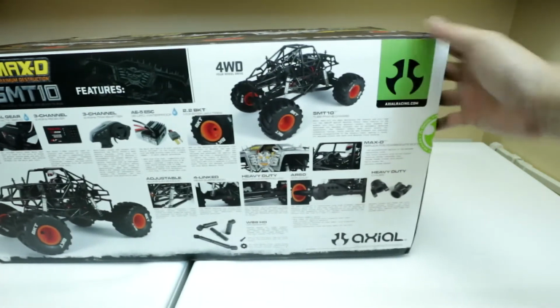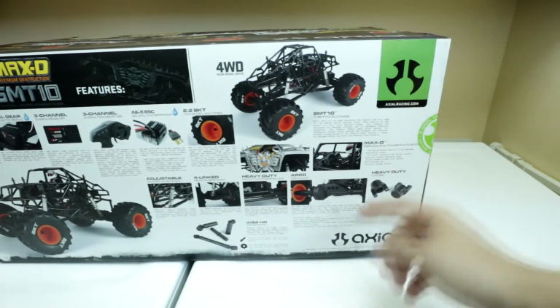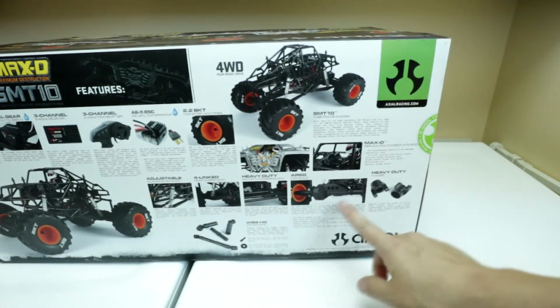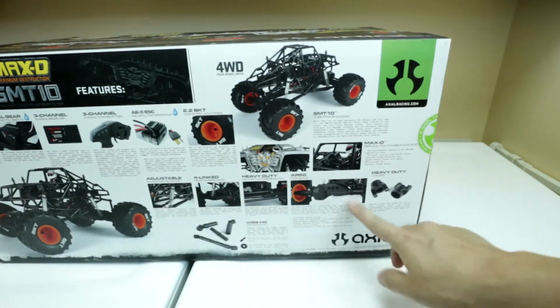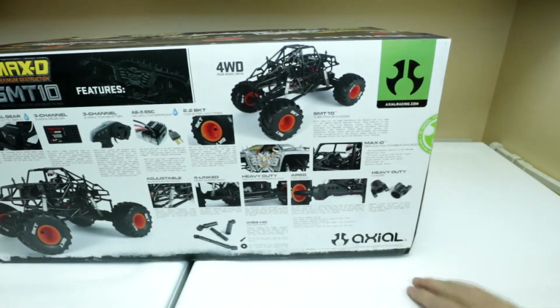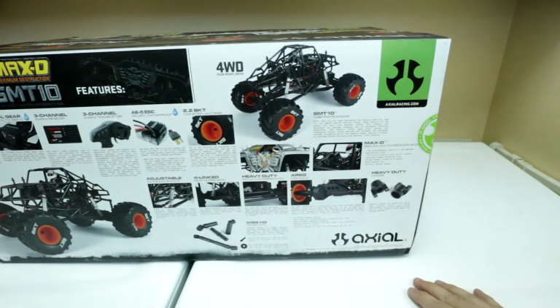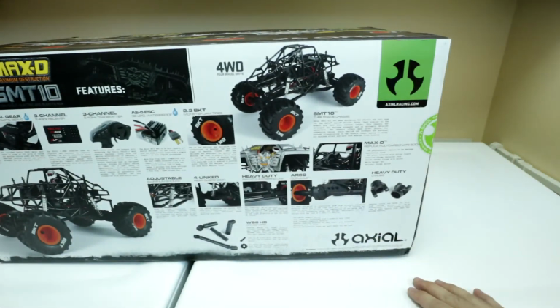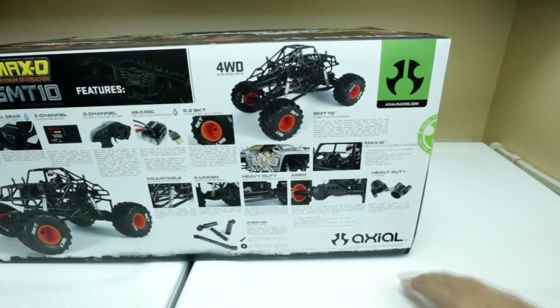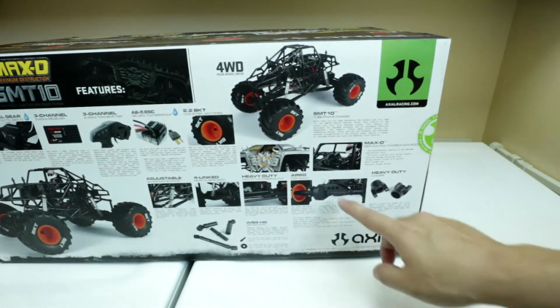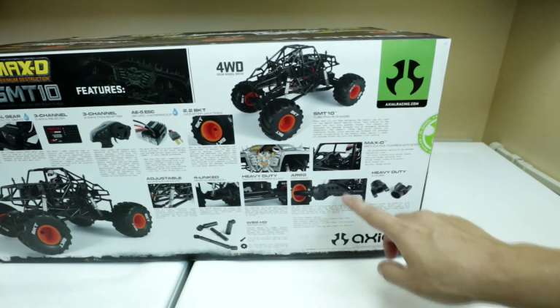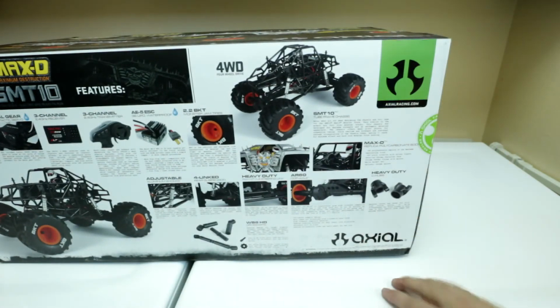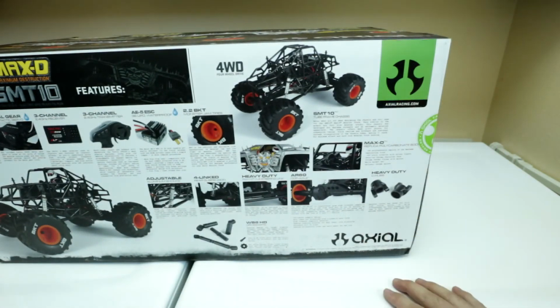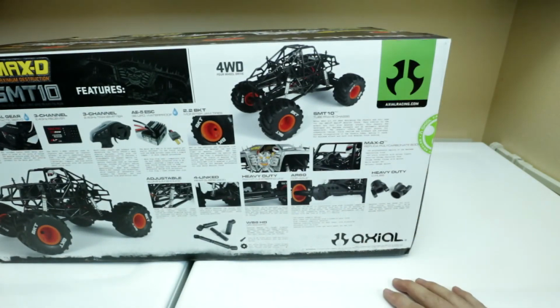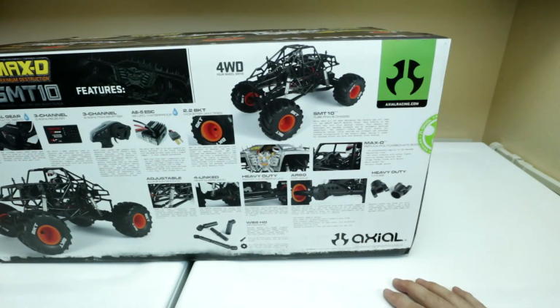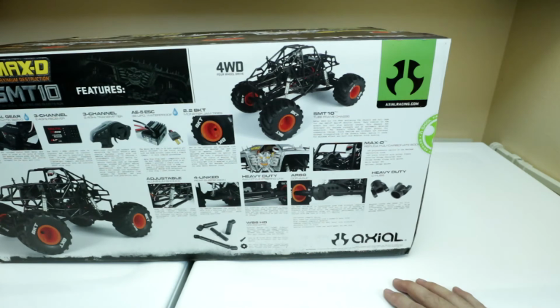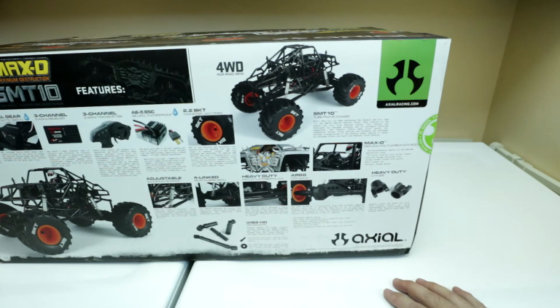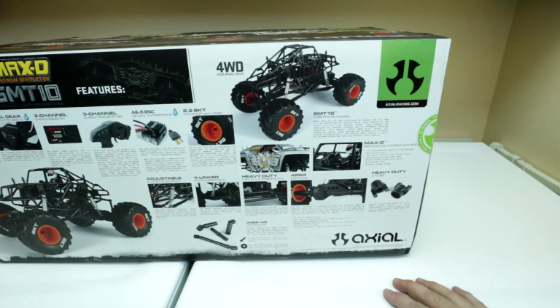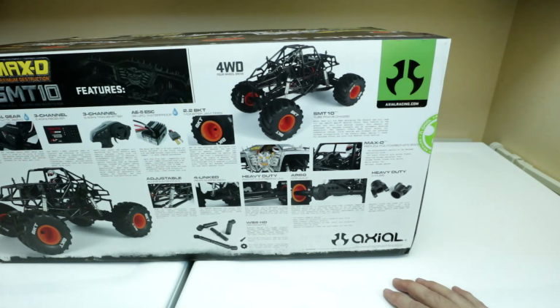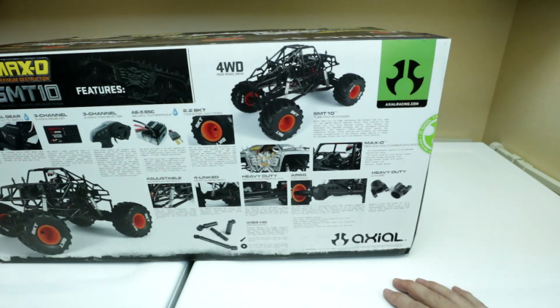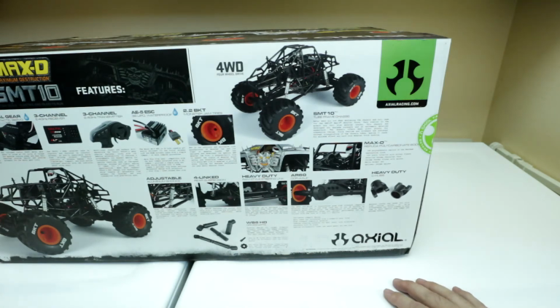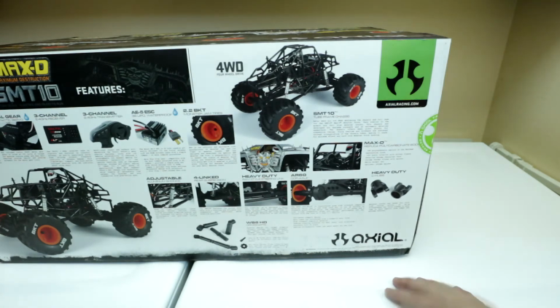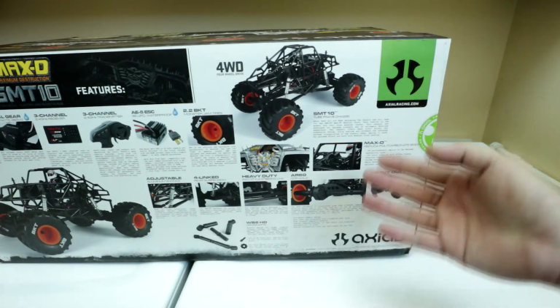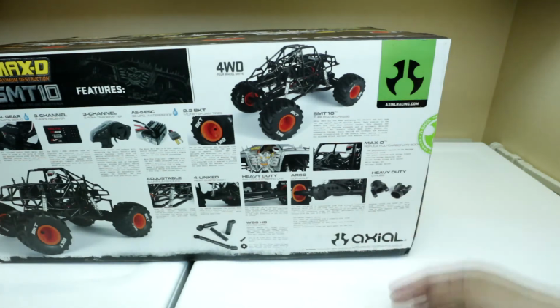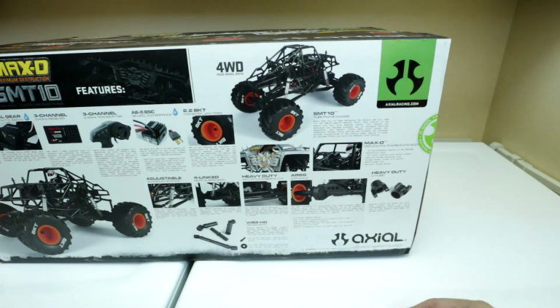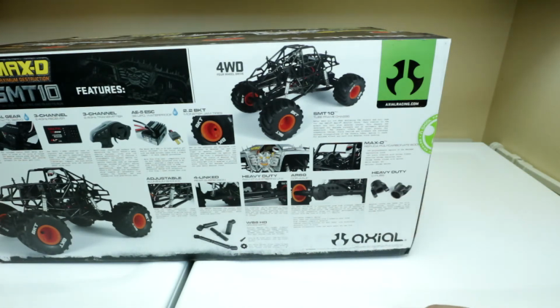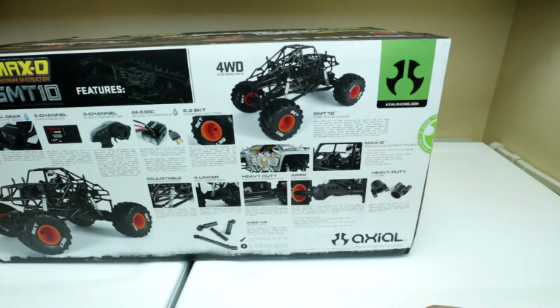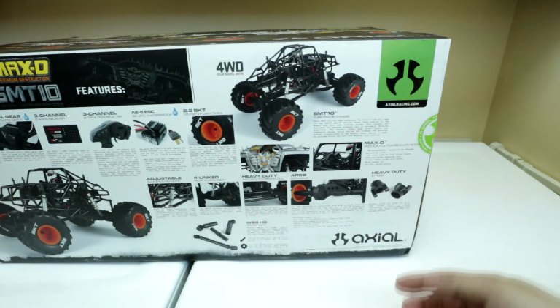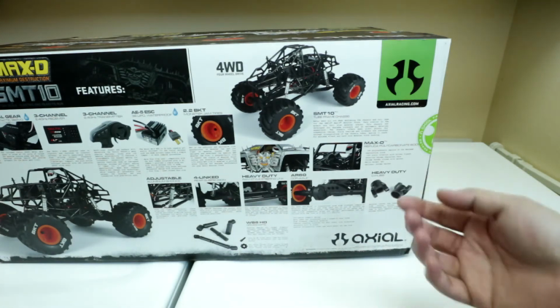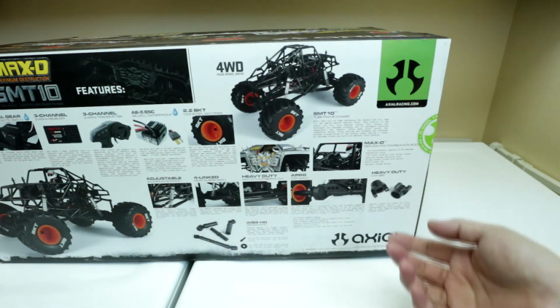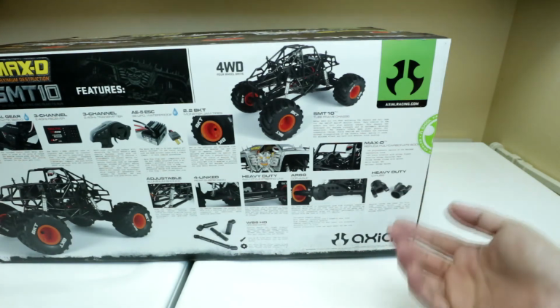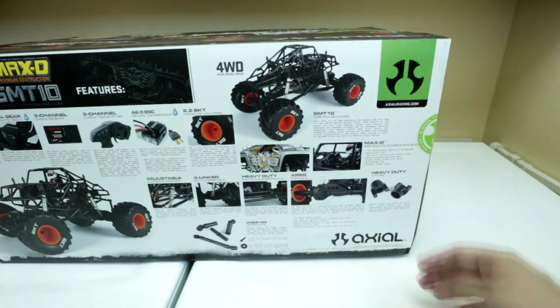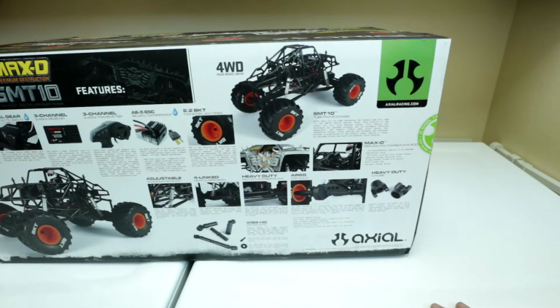The SMT-10 uses the AR-60 axles from Axial, which the Yeti also uses, as well as the Bomber and the Rave.